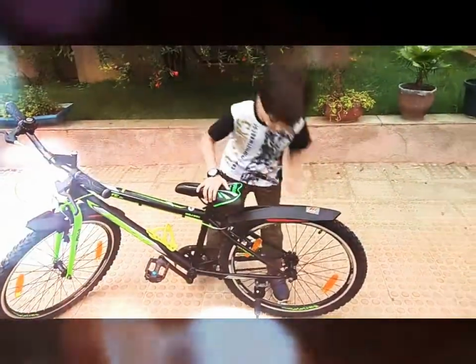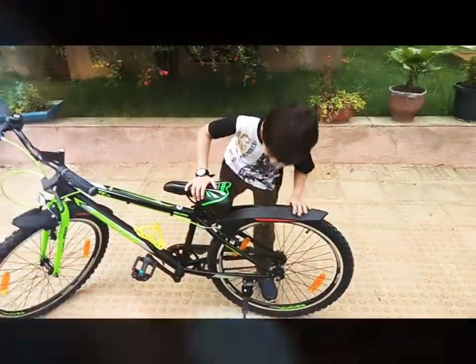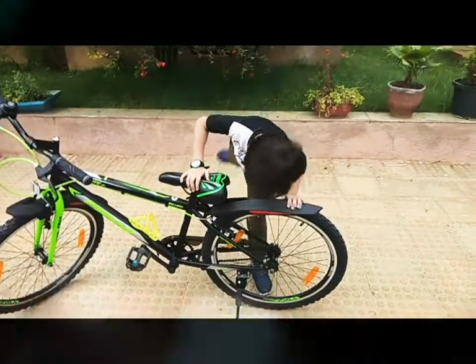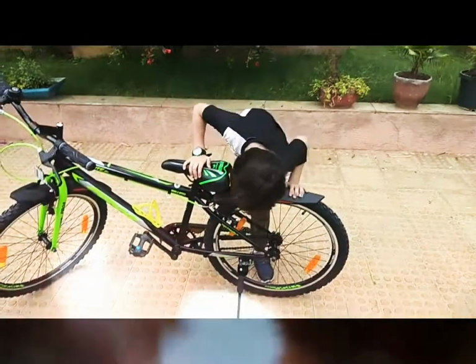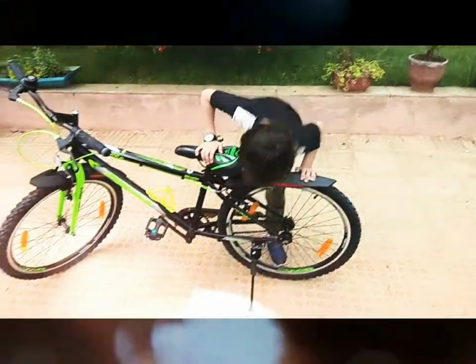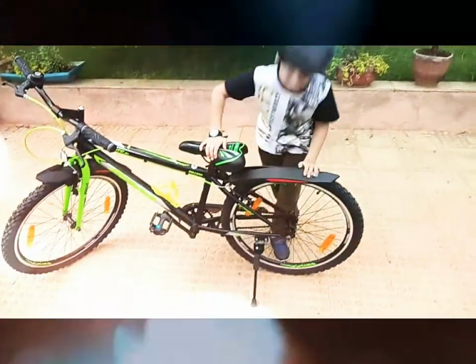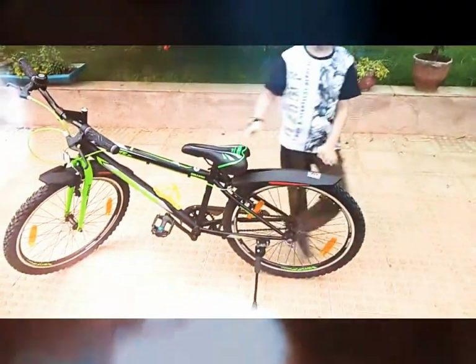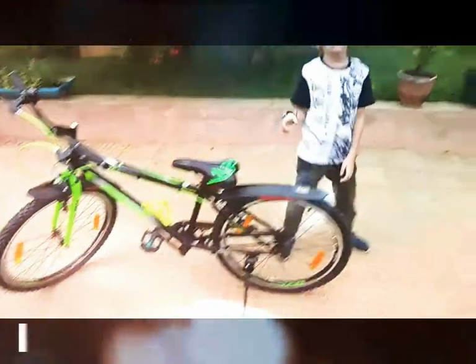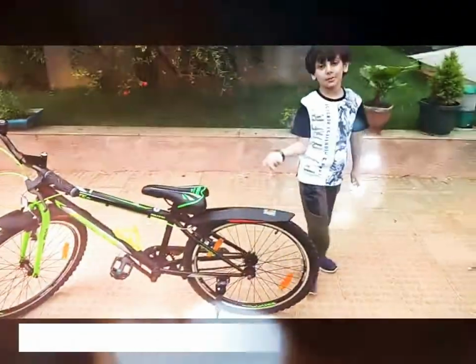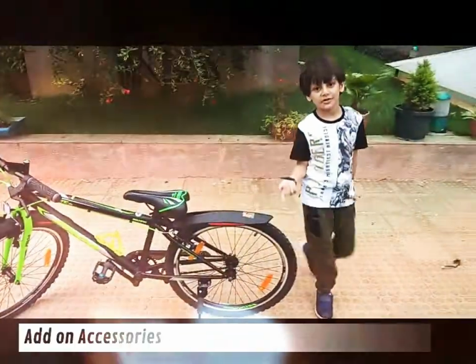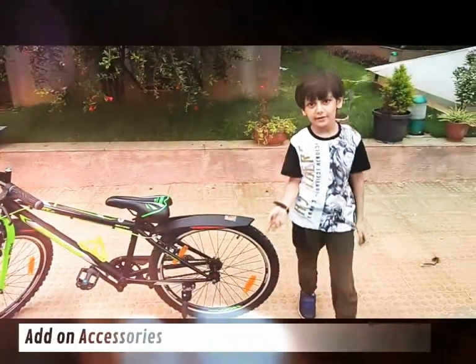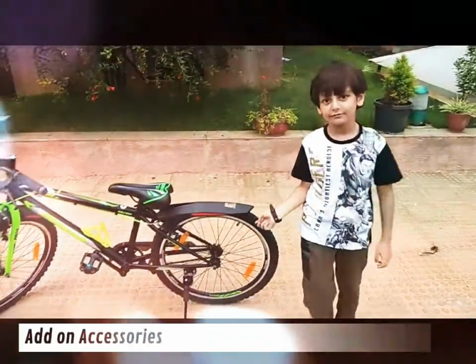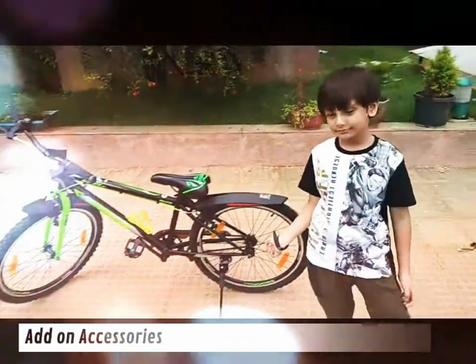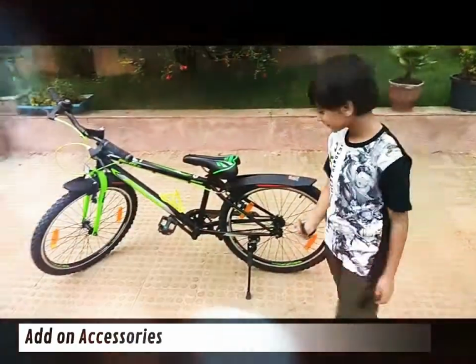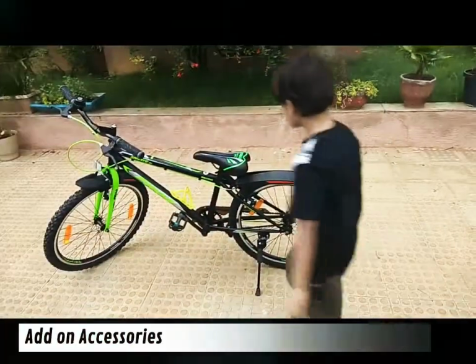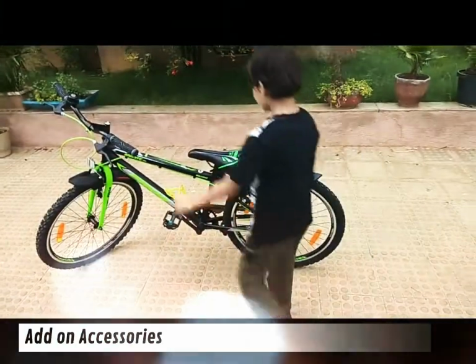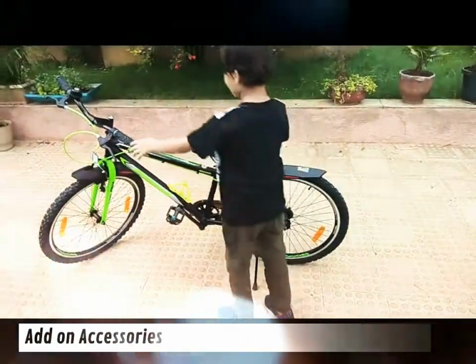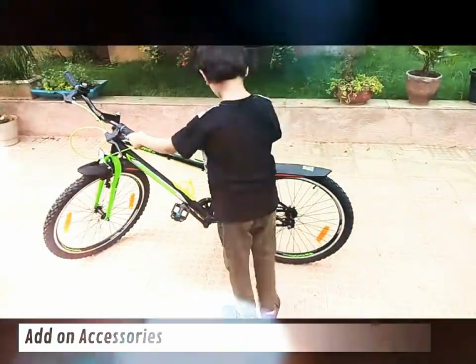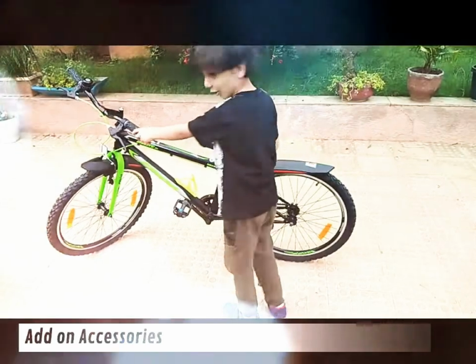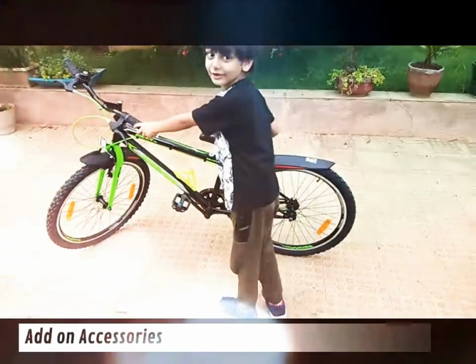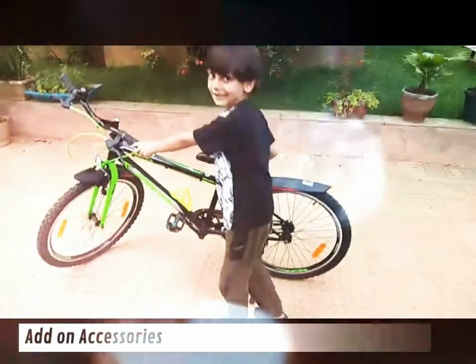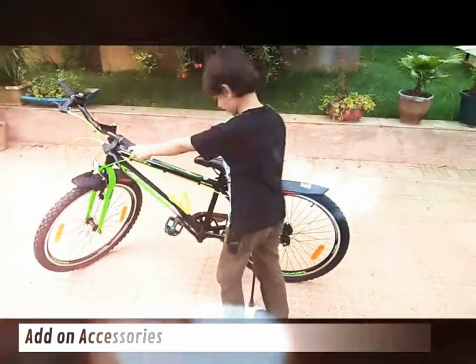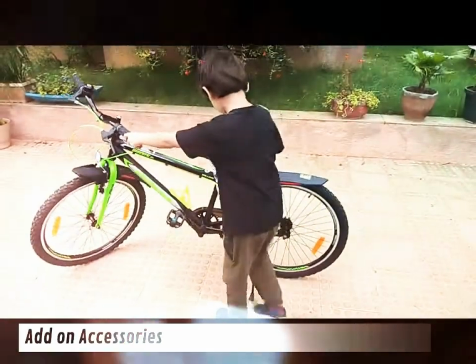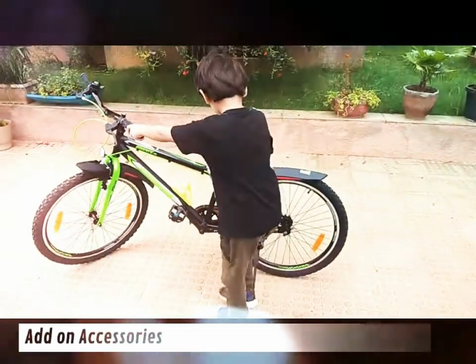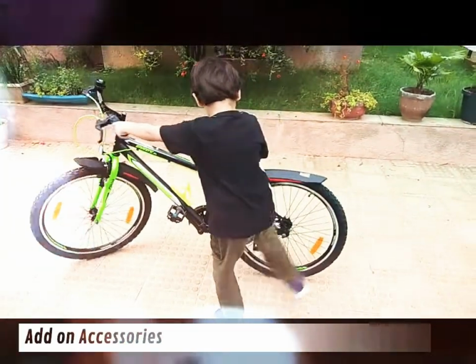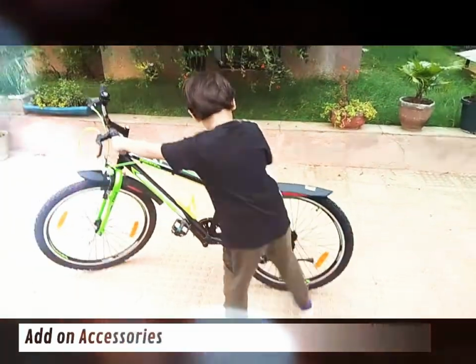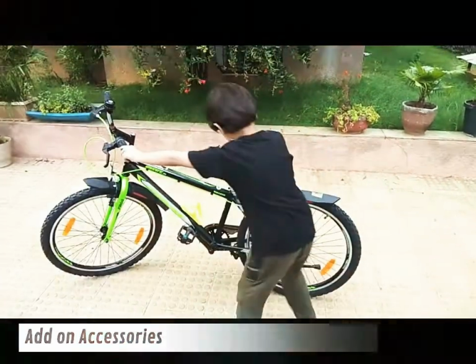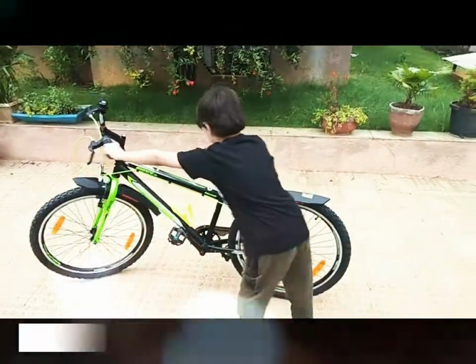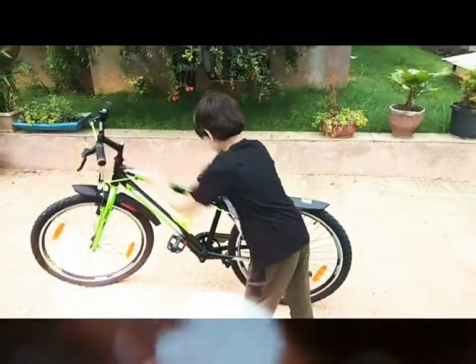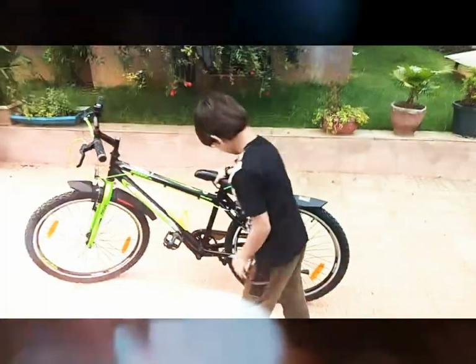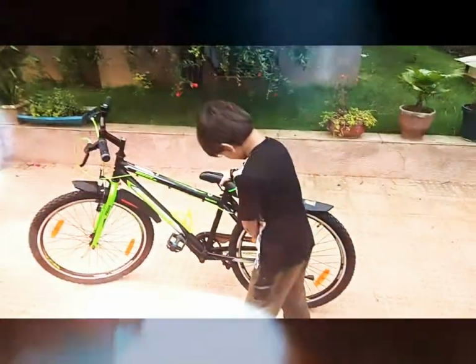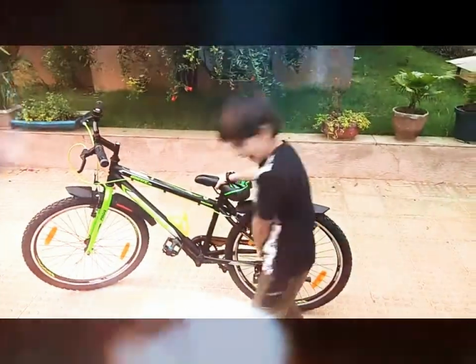And now we will talk about the stand. The stand is a support for the cycle. See? Stand.